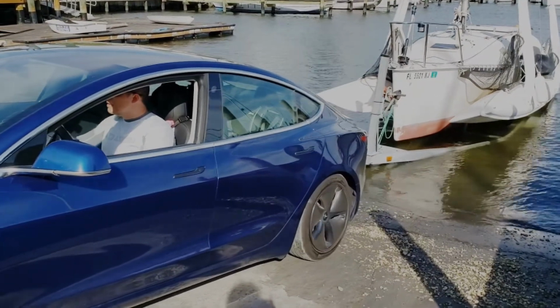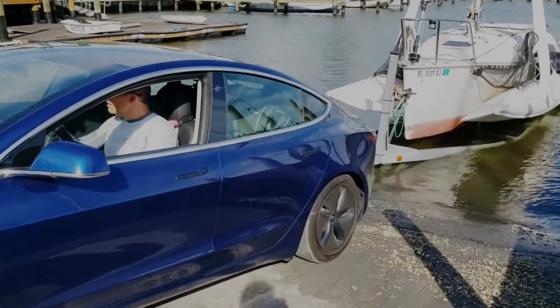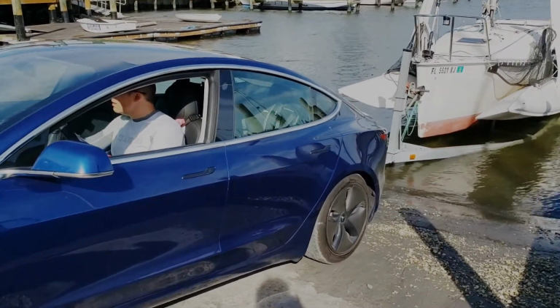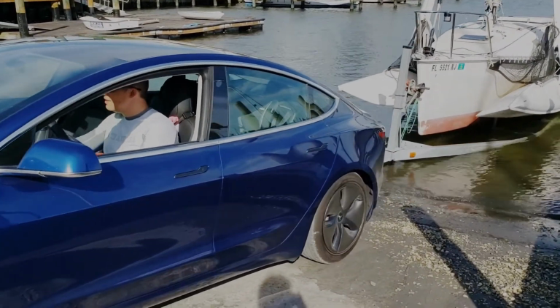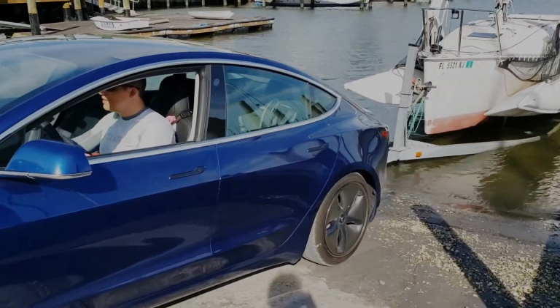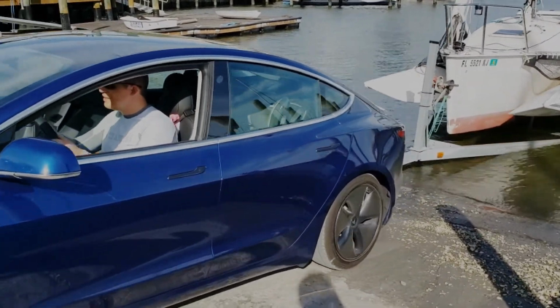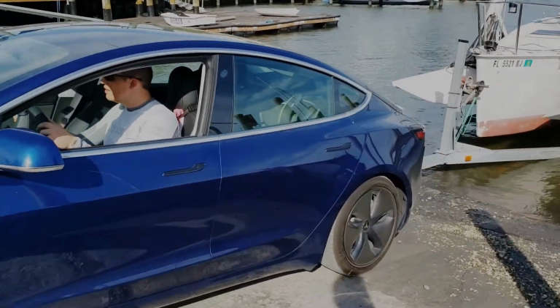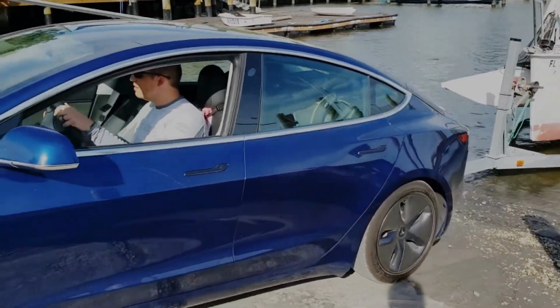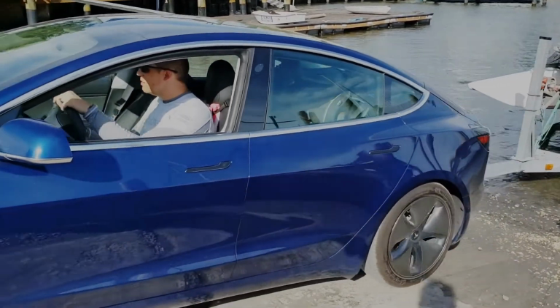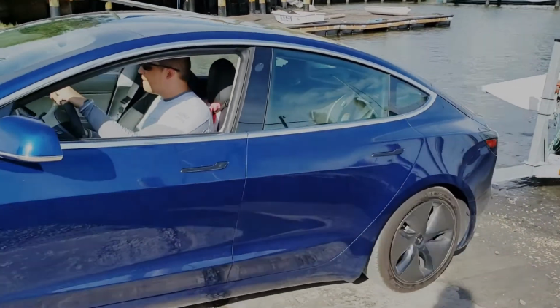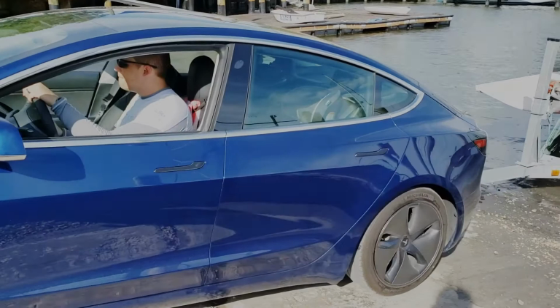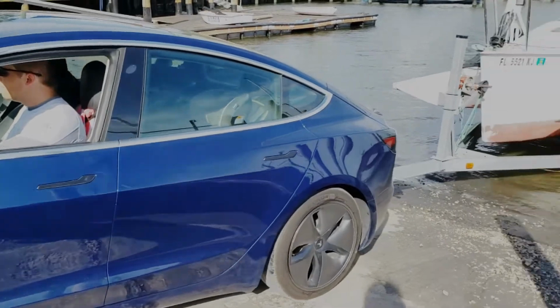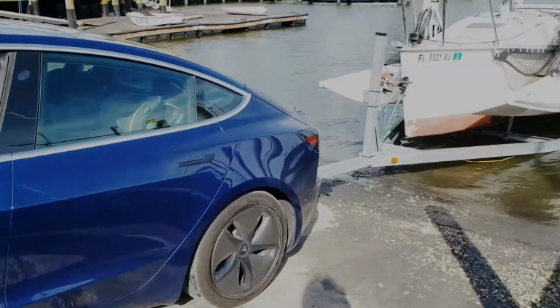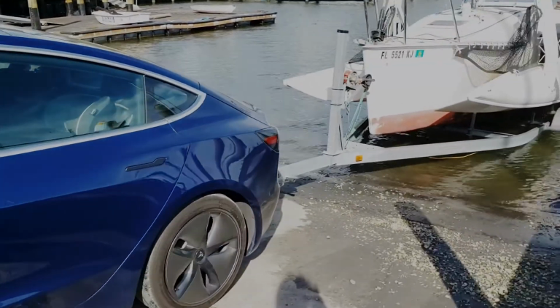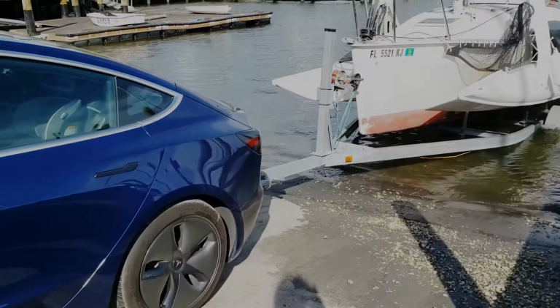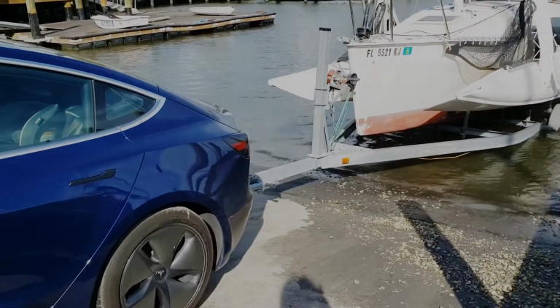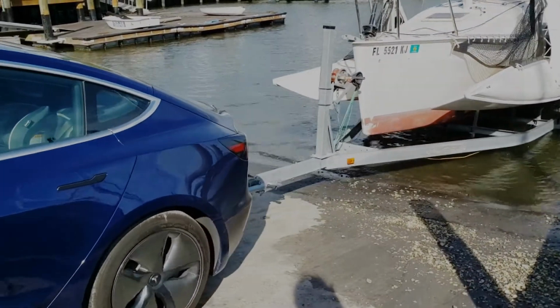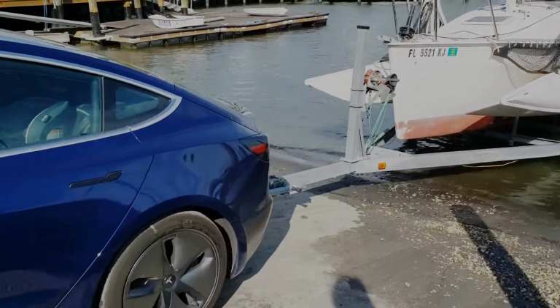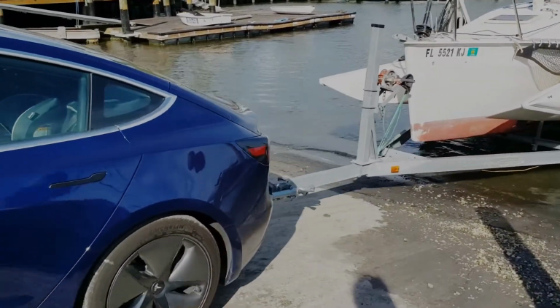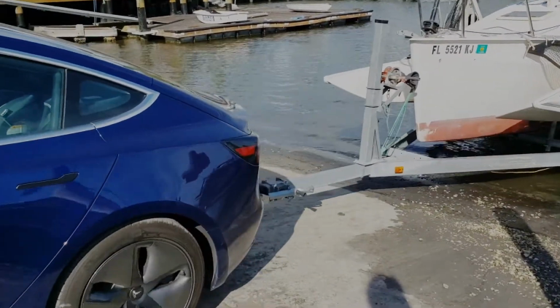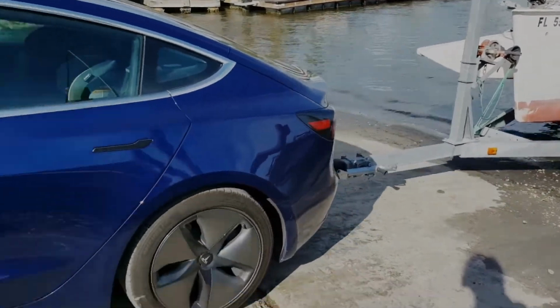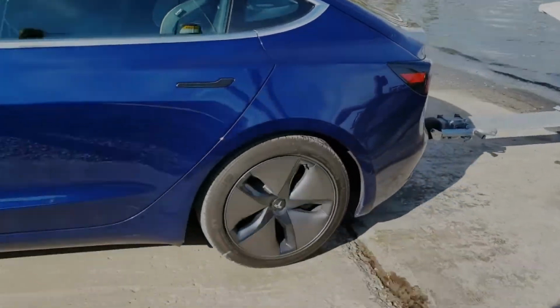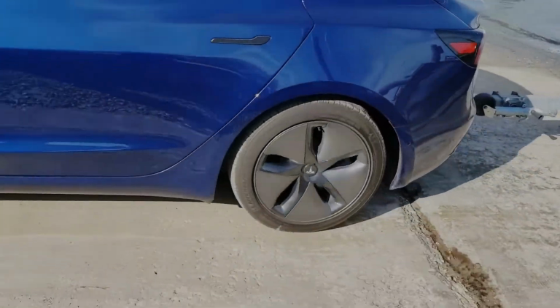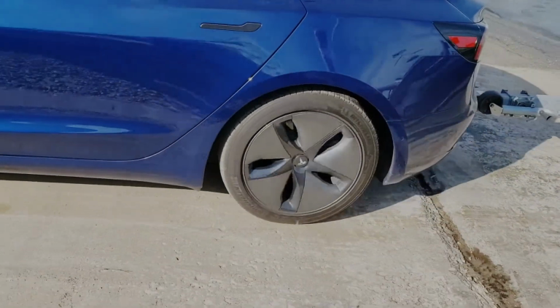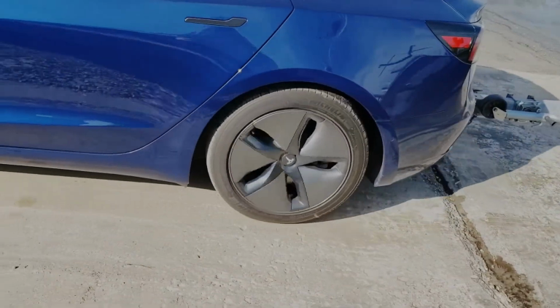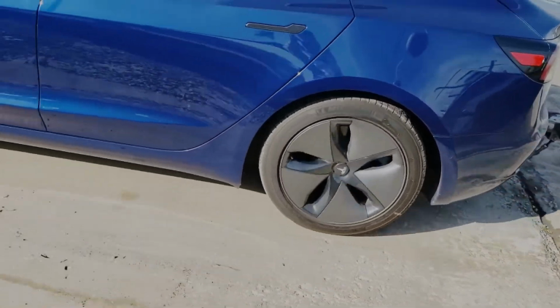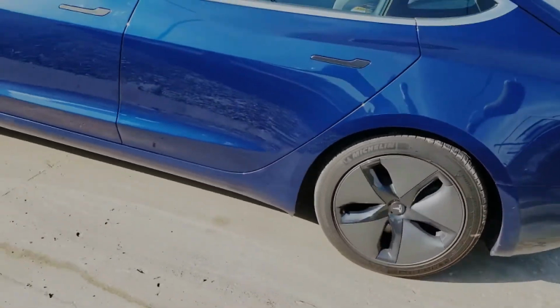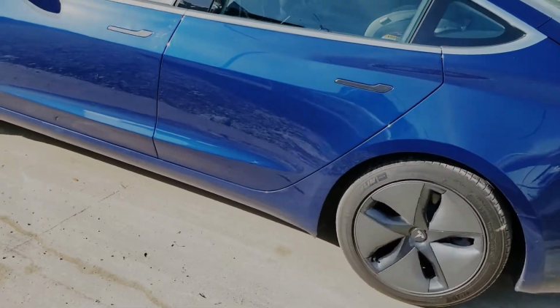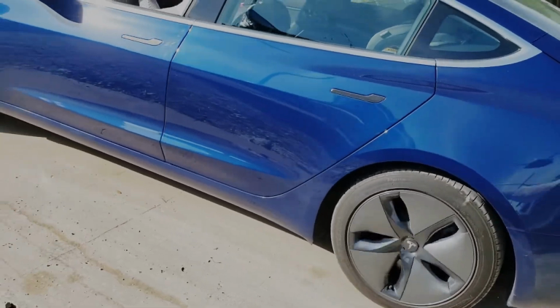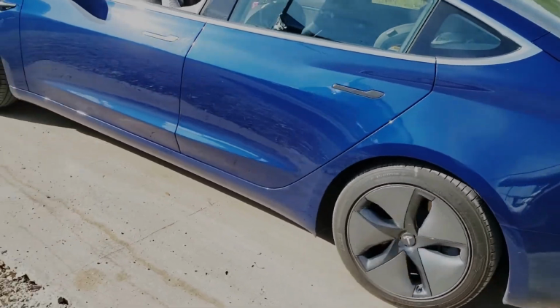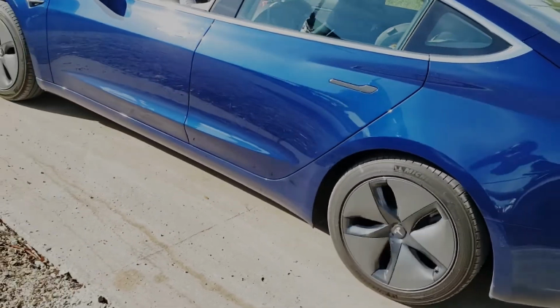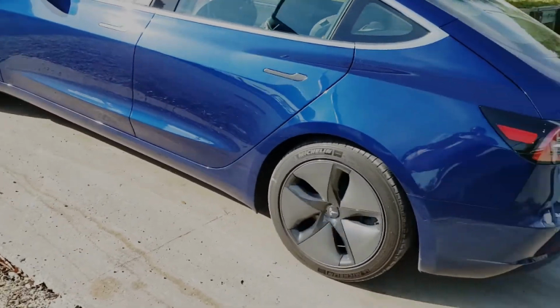What's interesting here is that I'm barely pressing the pedal. Gas-powered cars require you to push the pedal down more with the added weight. This makes it feel like the Tesla isn't pulling anything at all.